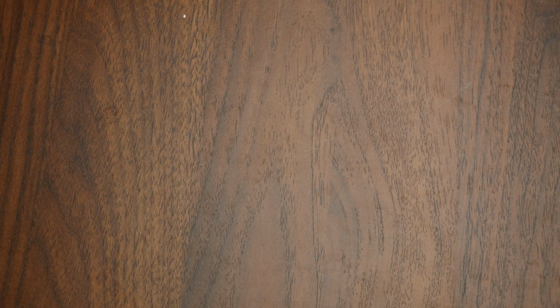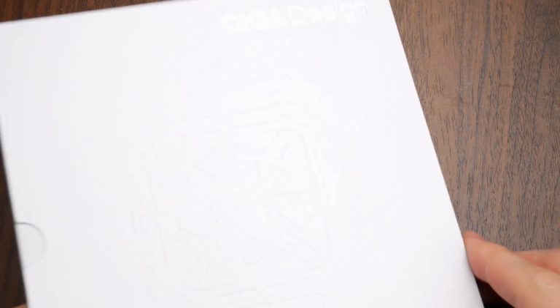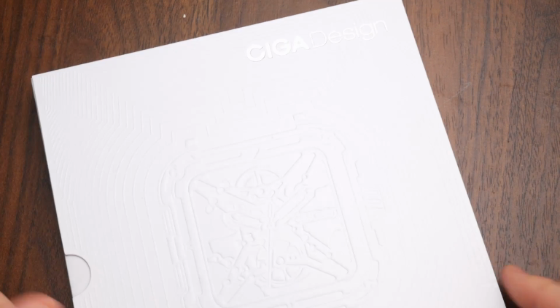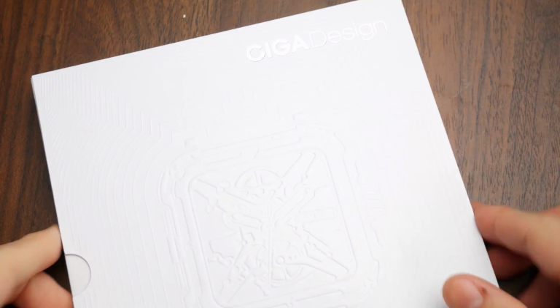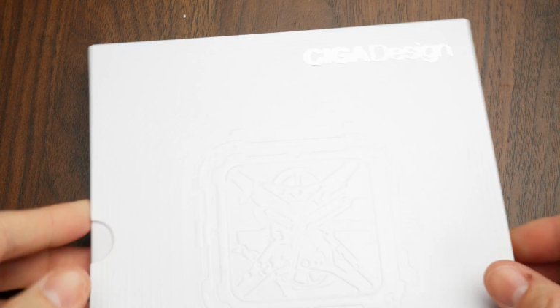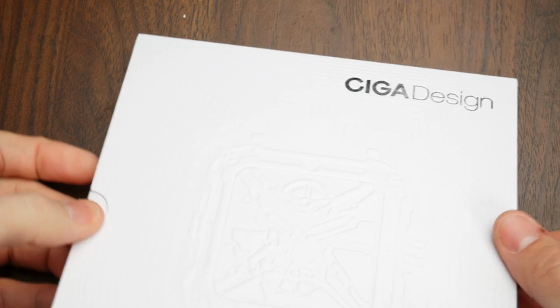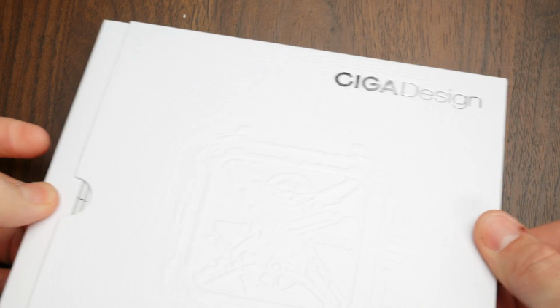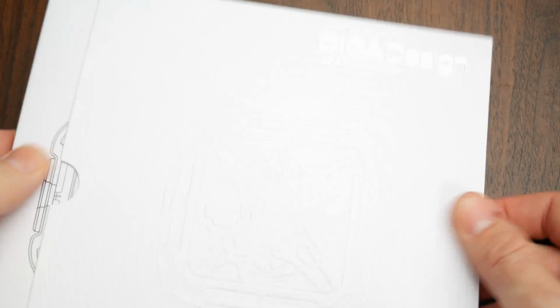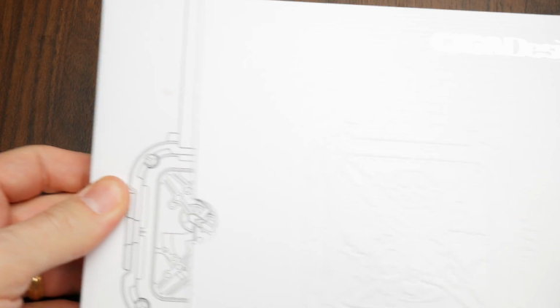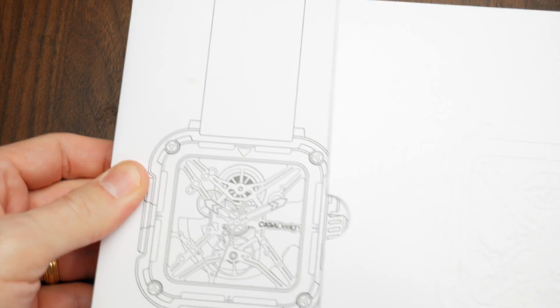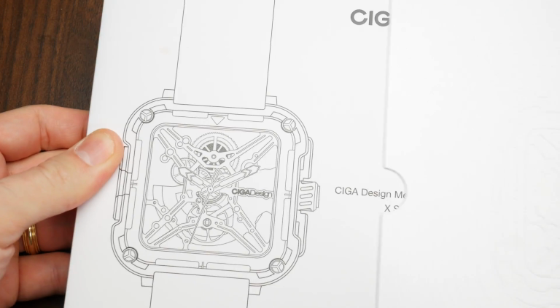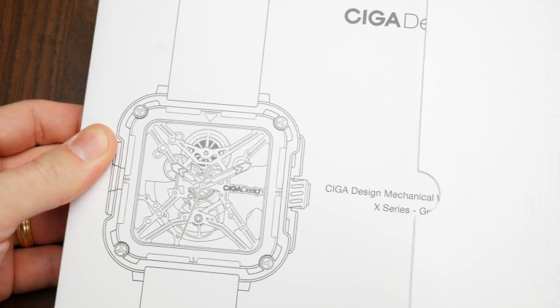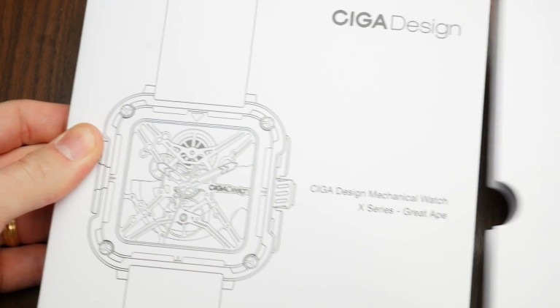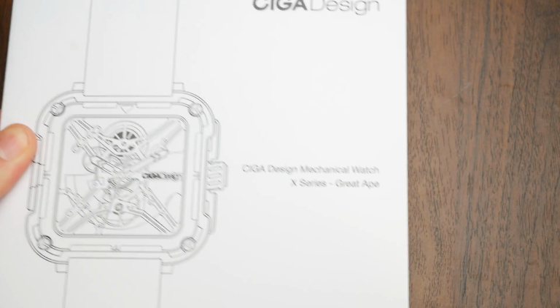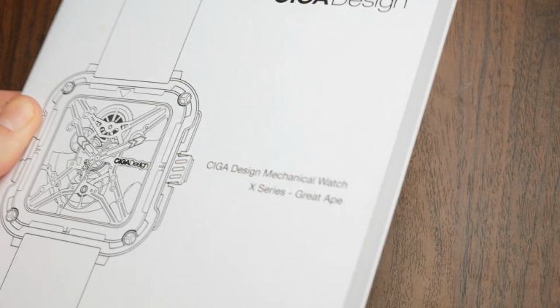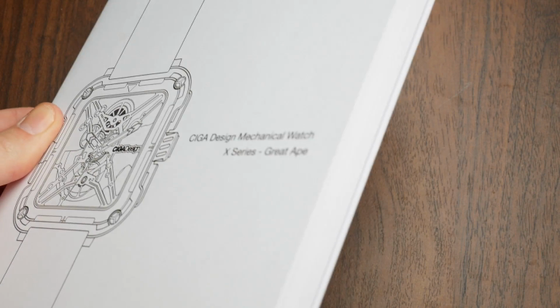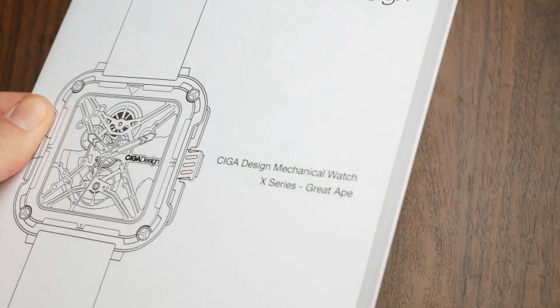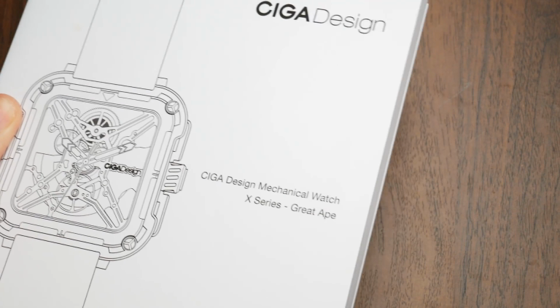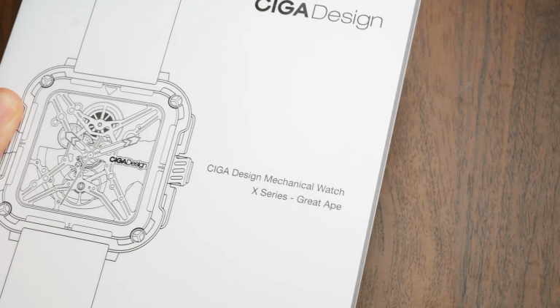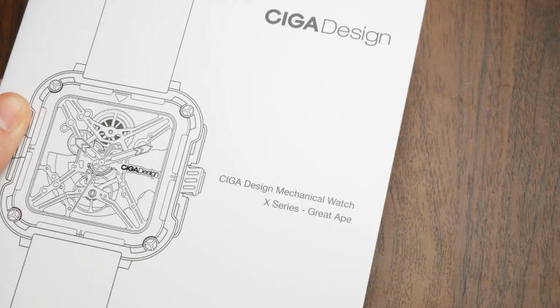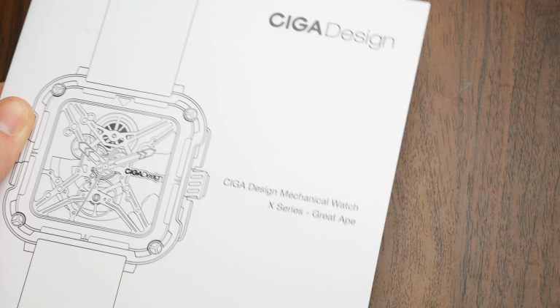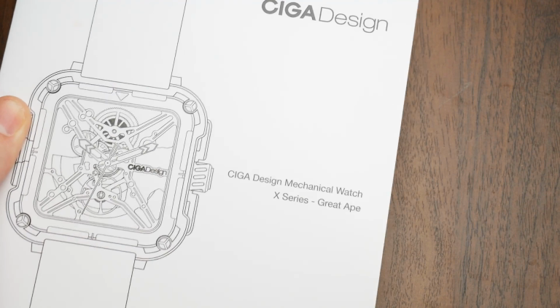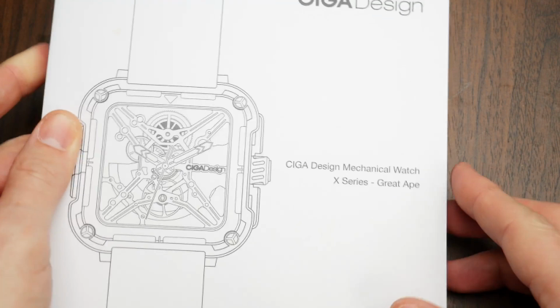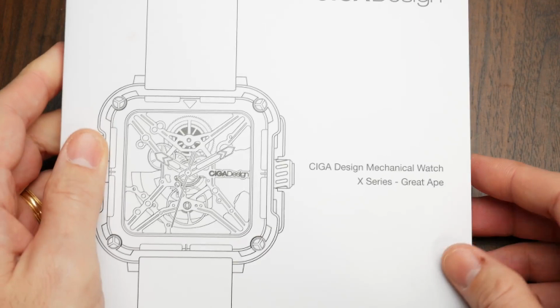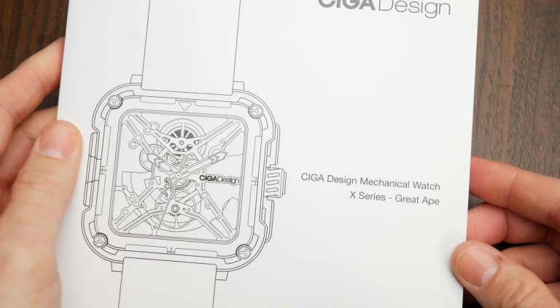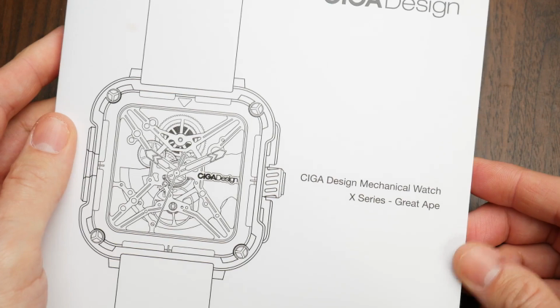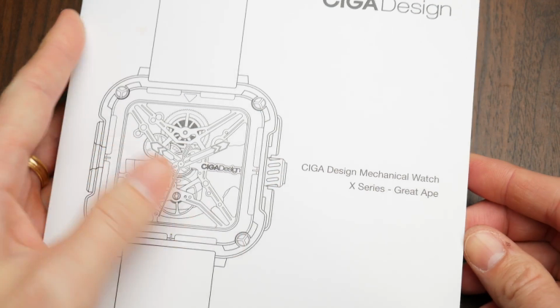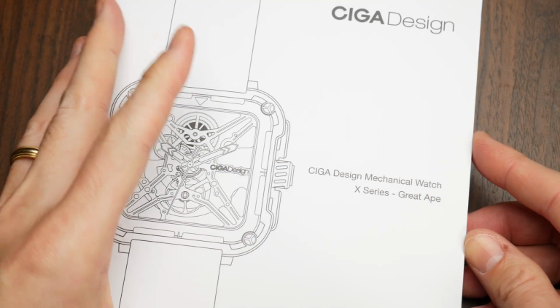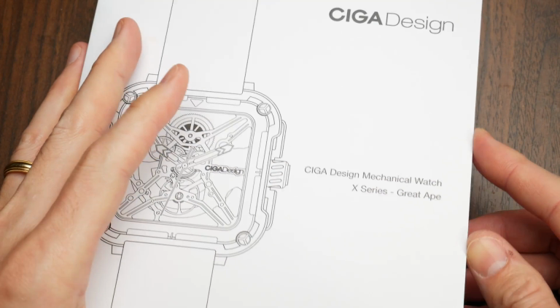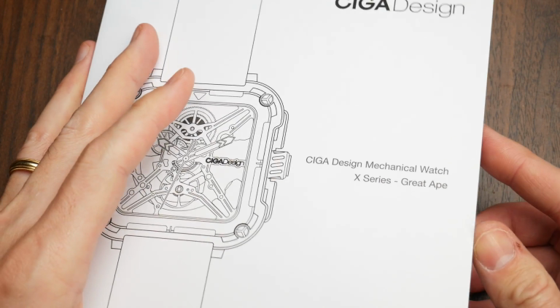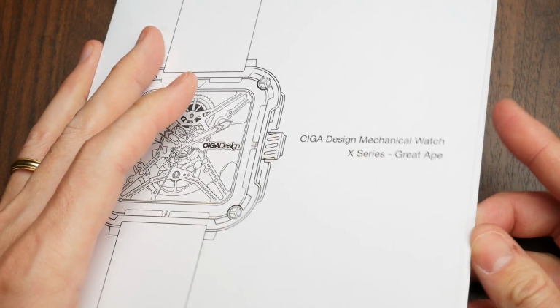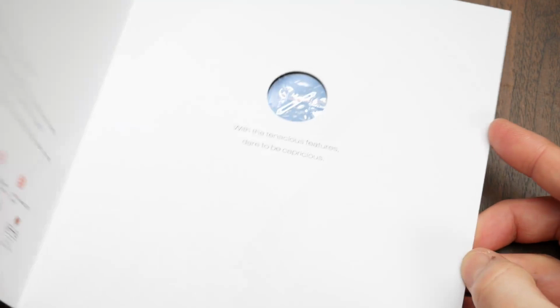You probably noticed the paid promotions flag at the beginning of this video. That is because SEGA Designs did give me this watch to keep for the purposes of the review. However, they did not have any say into the content of the review, and as always, I will be giving you my complete and honest opinion of the watch.